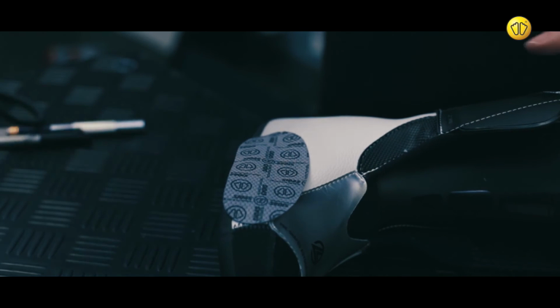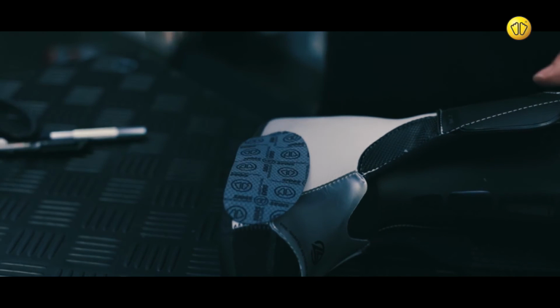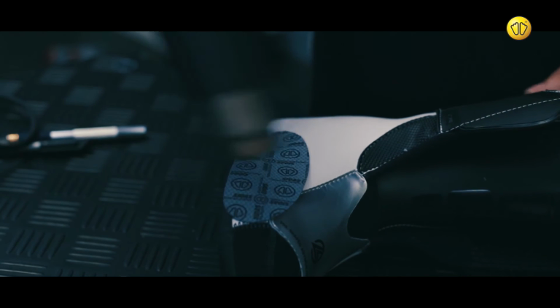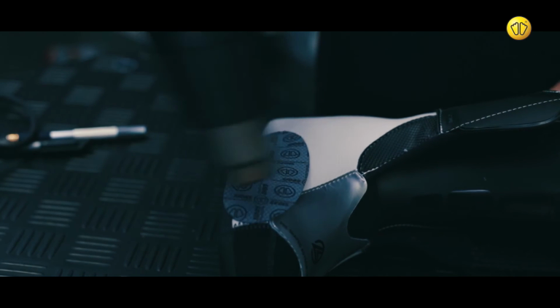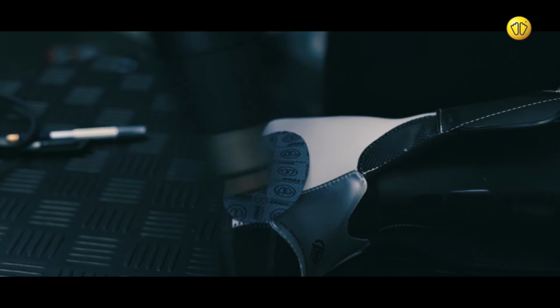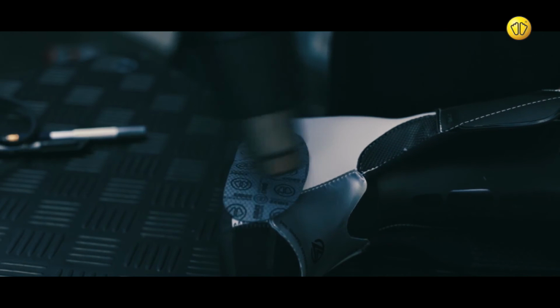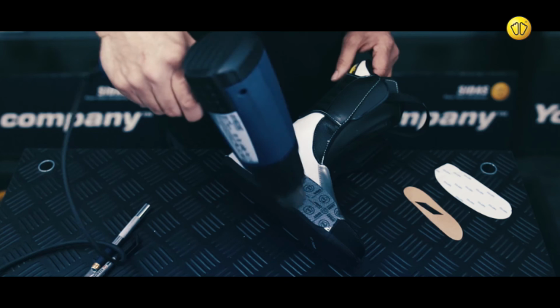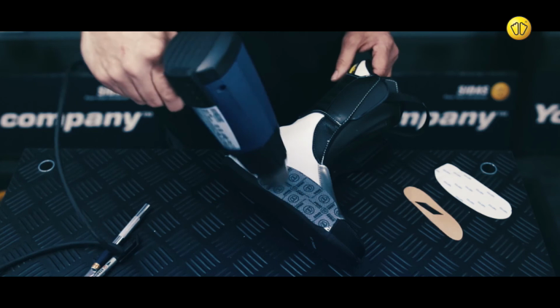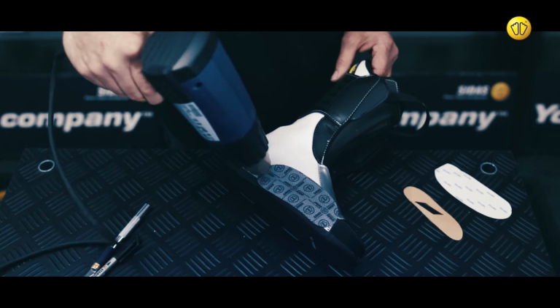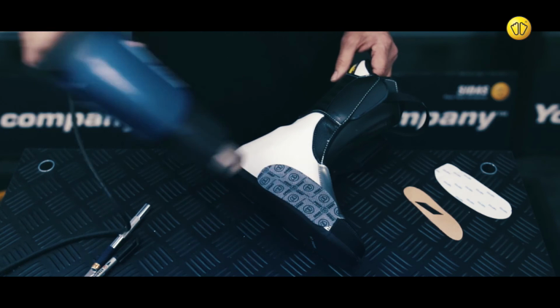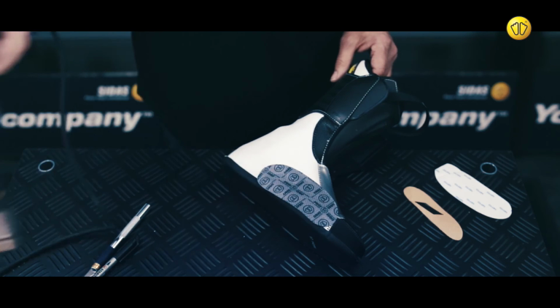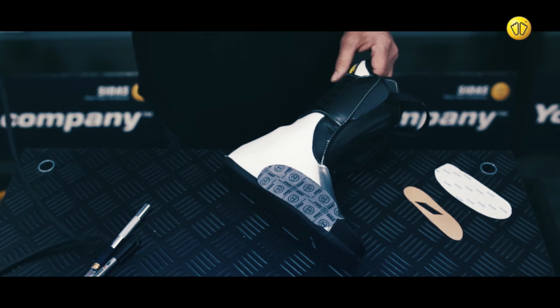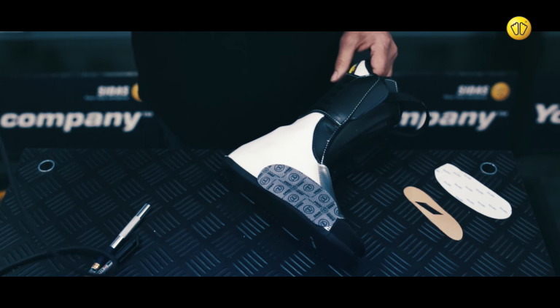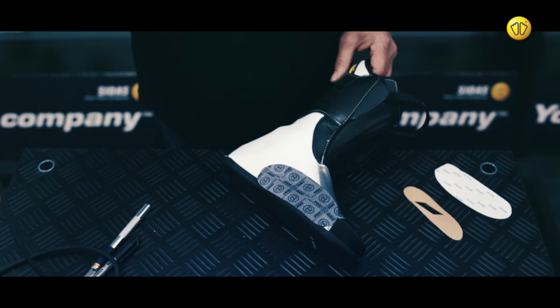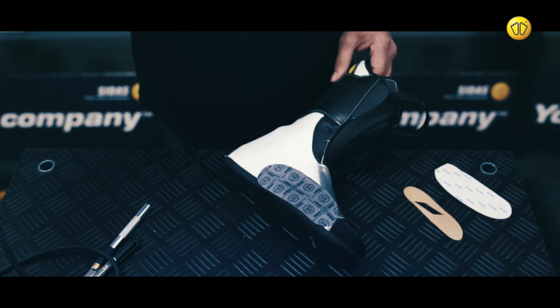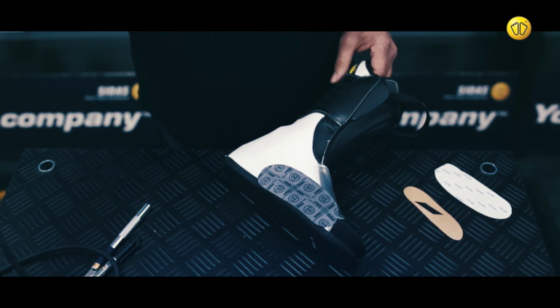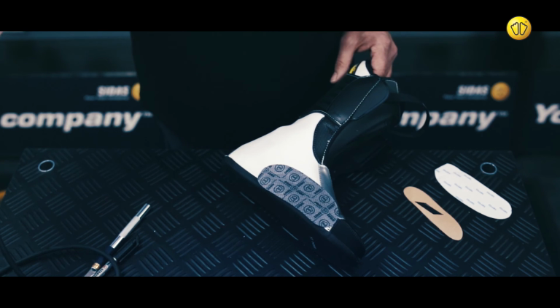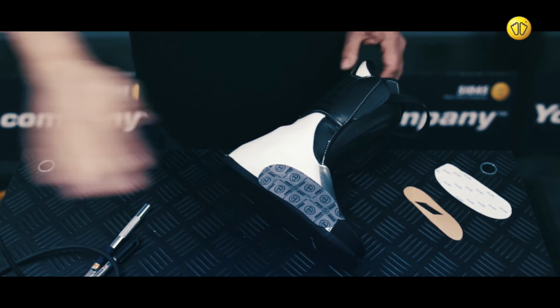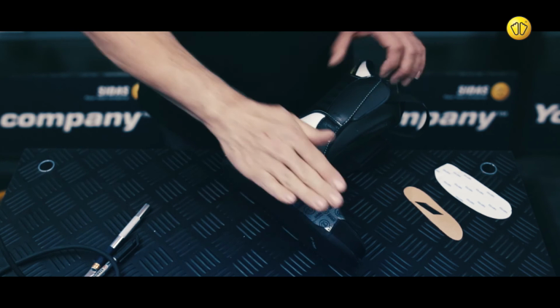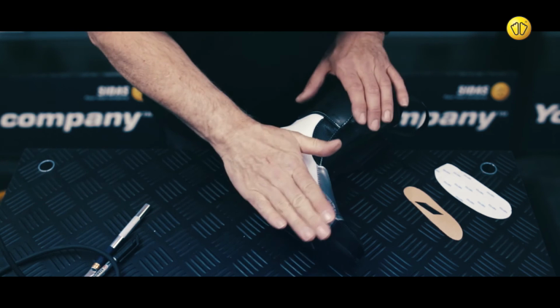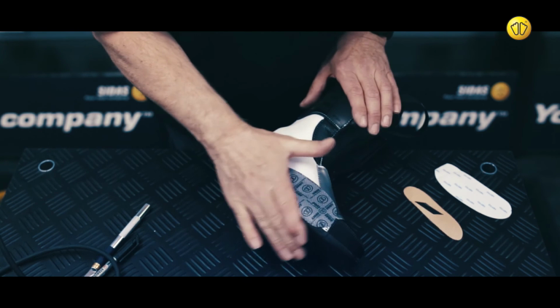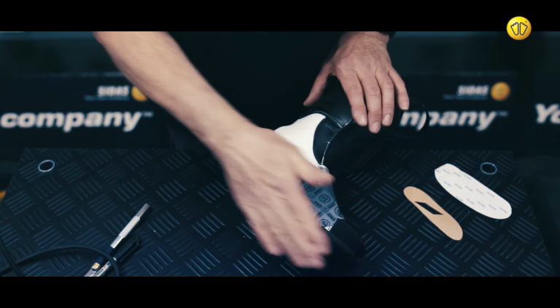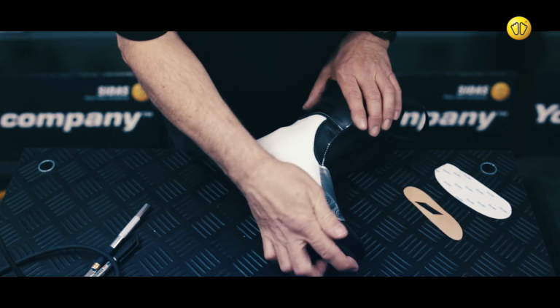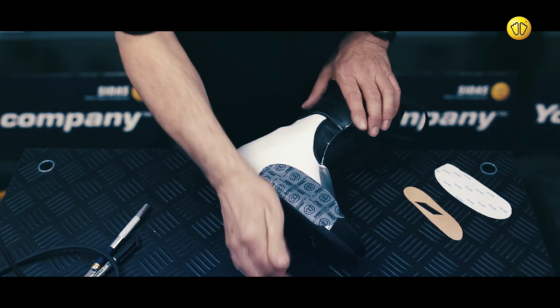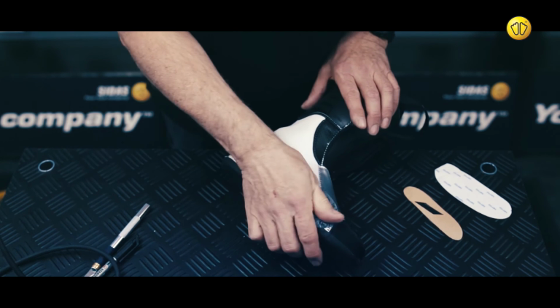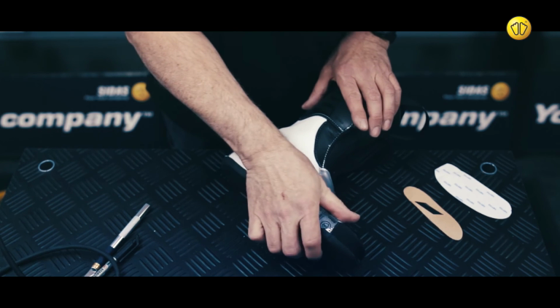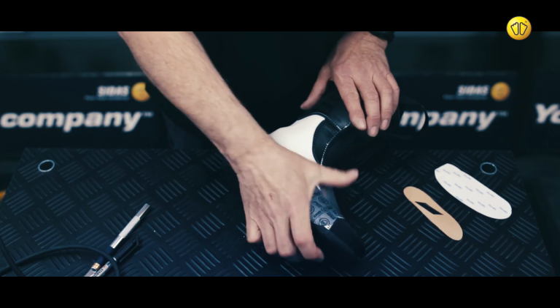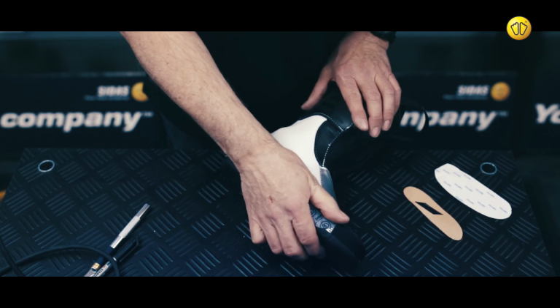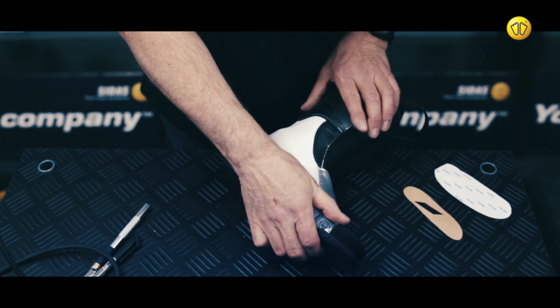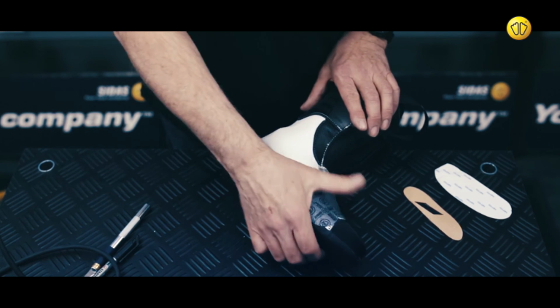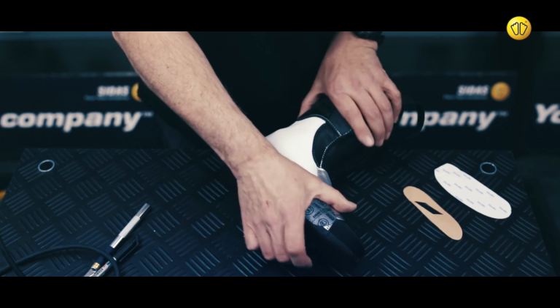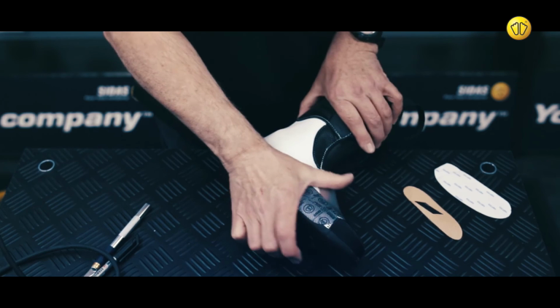Finally, use the heat gun and a small amount of pressure to complete the process. The heat gun activates the glue for greater adhesion.